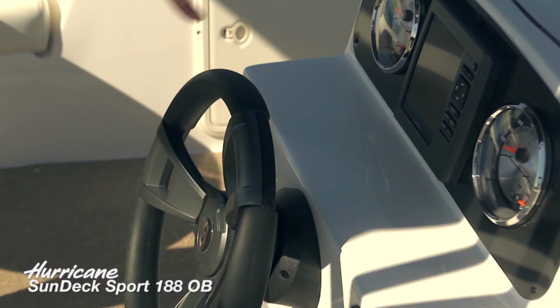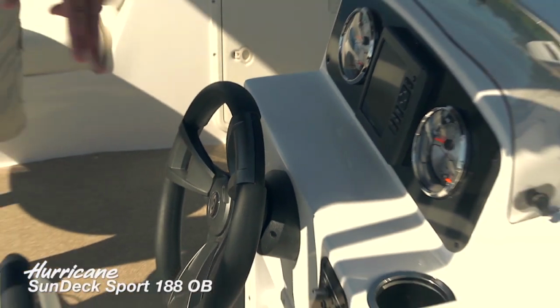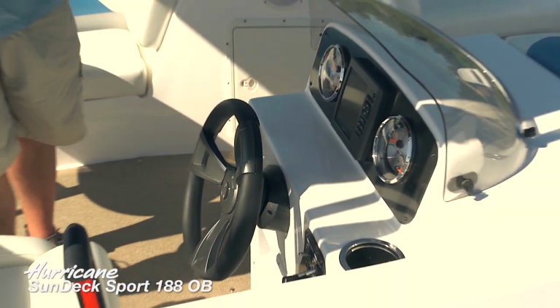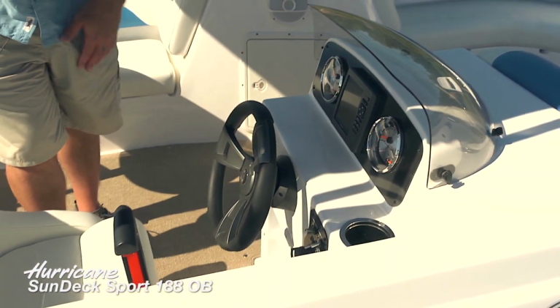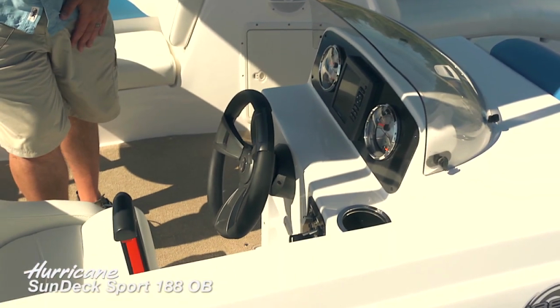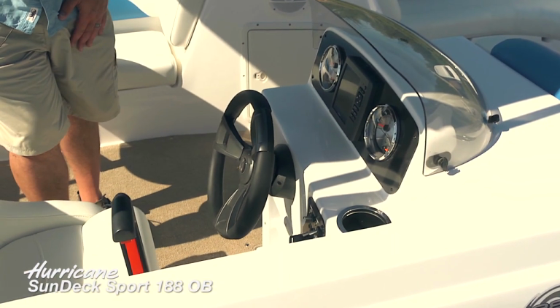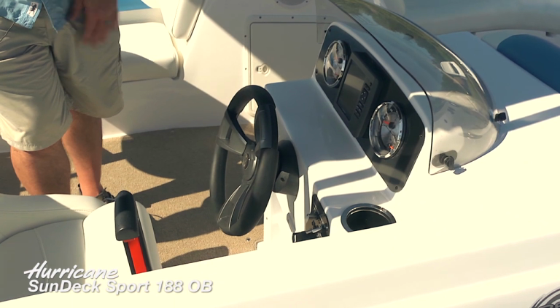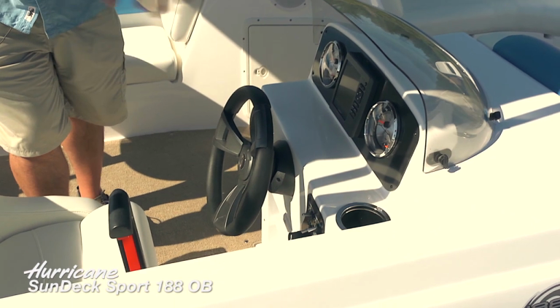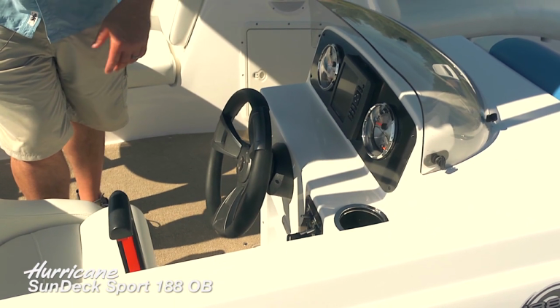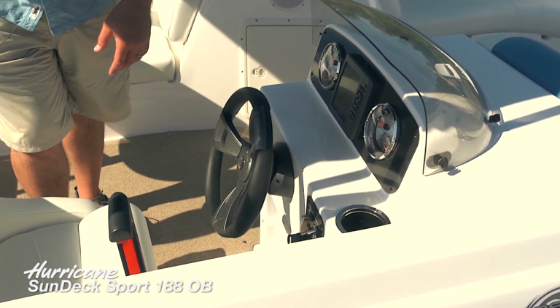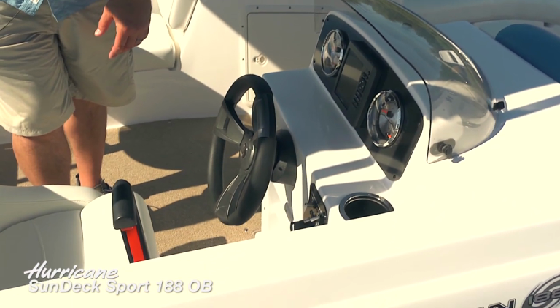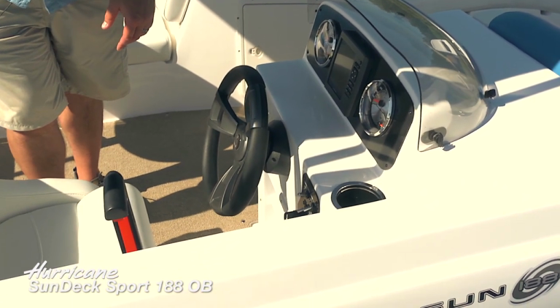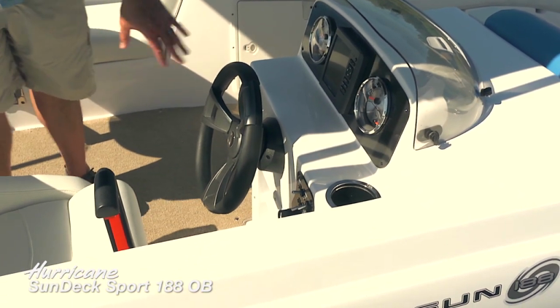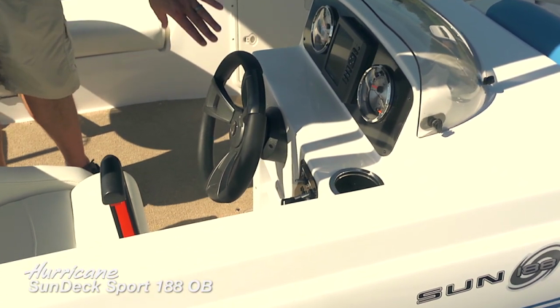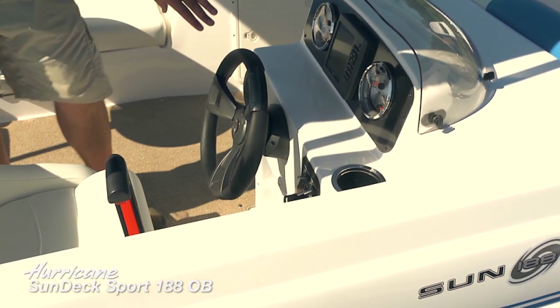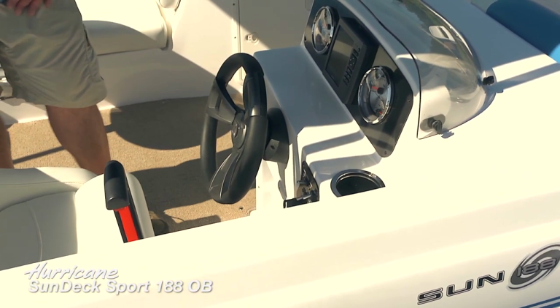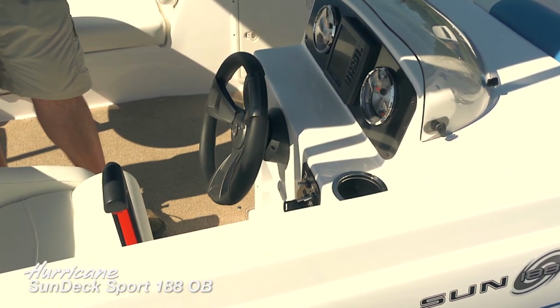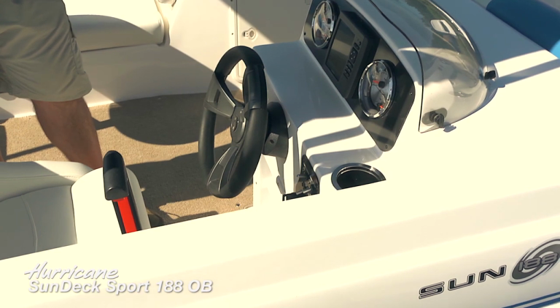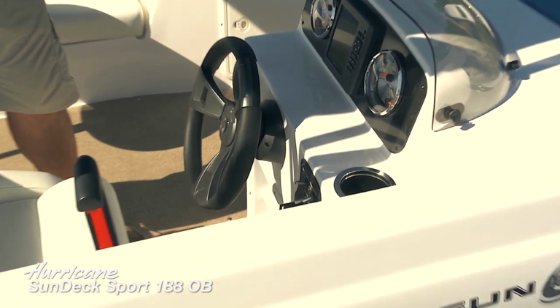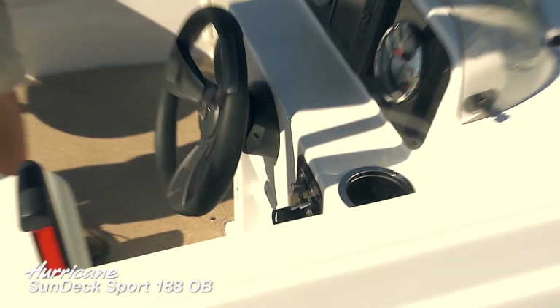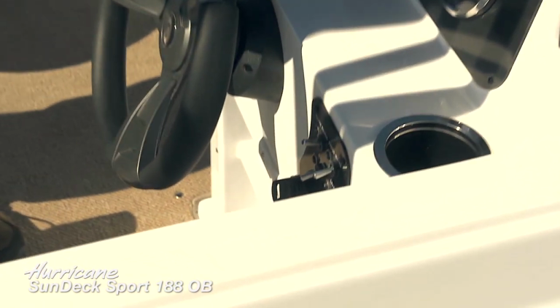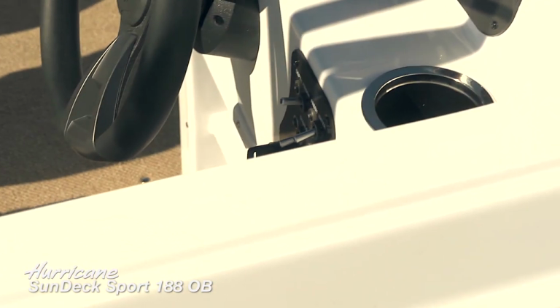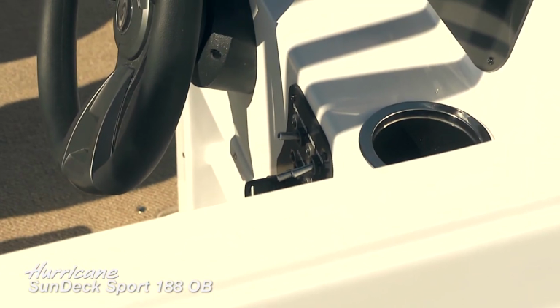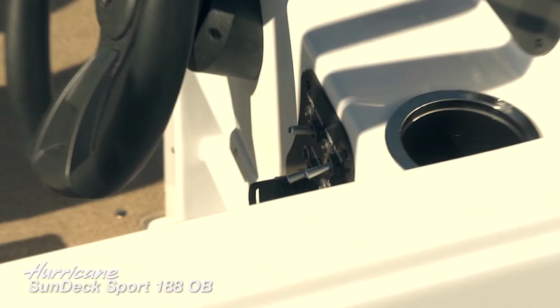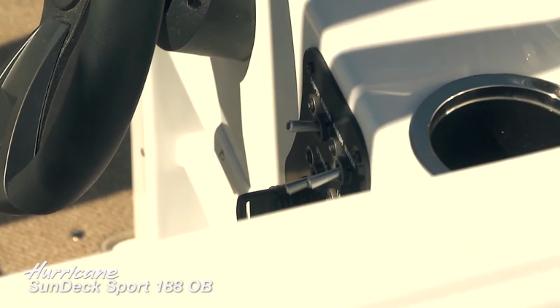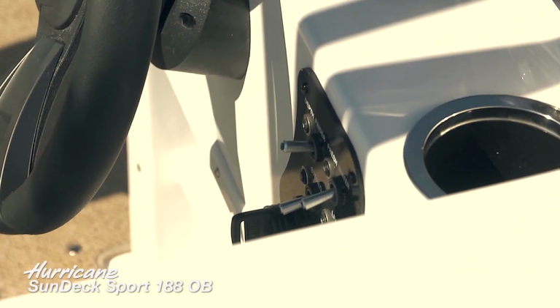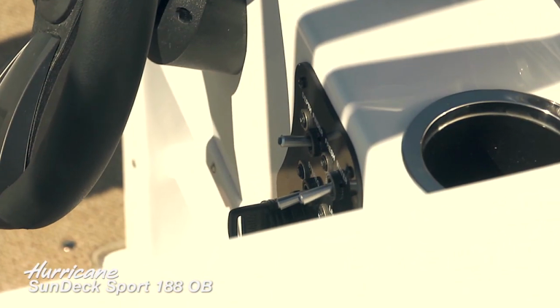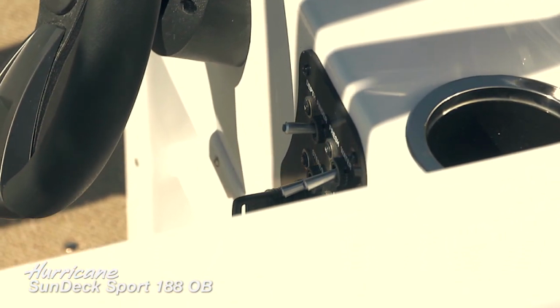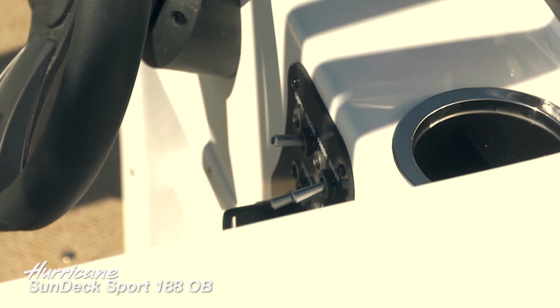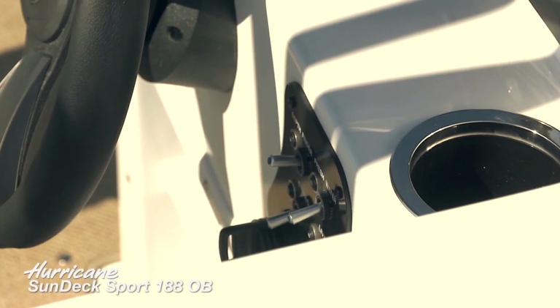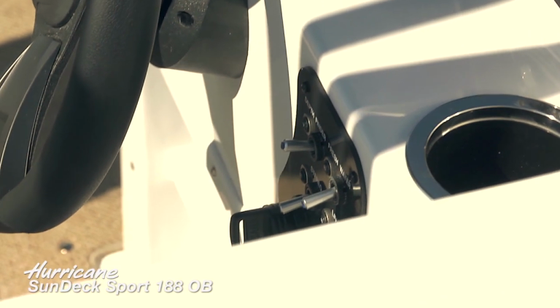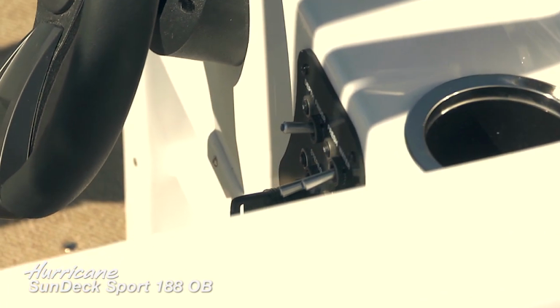We've also got a couple of convenient cup holders here — of course the captain's got to have one as well. There are nice big oversized toggle switches with large labels, so sometimes when labels are too small you can't read them, but these you know exactly what they are.